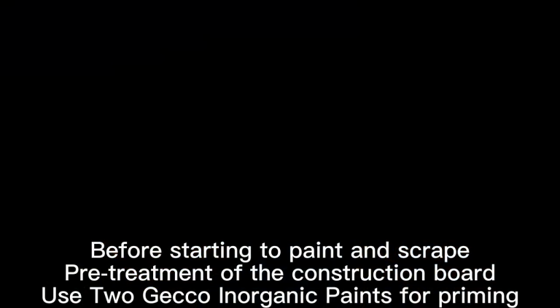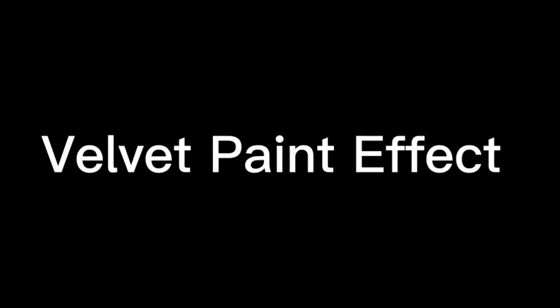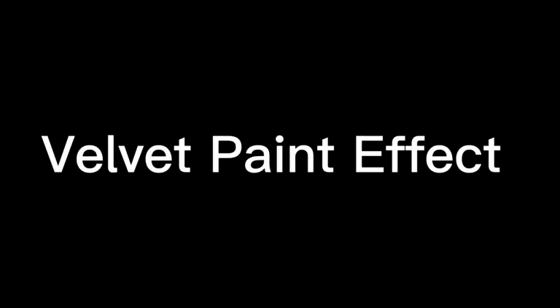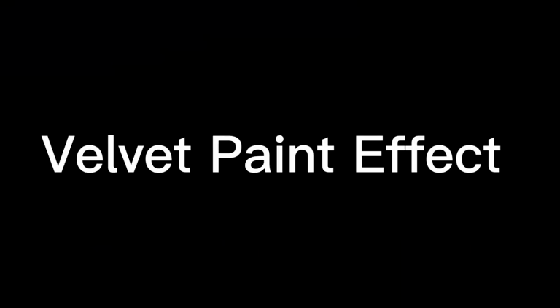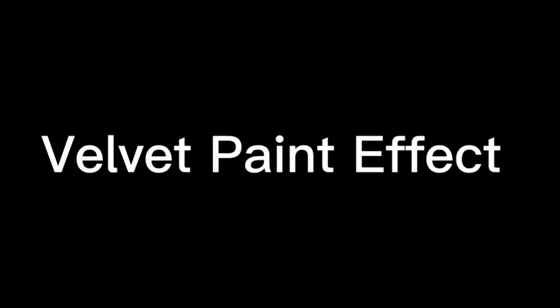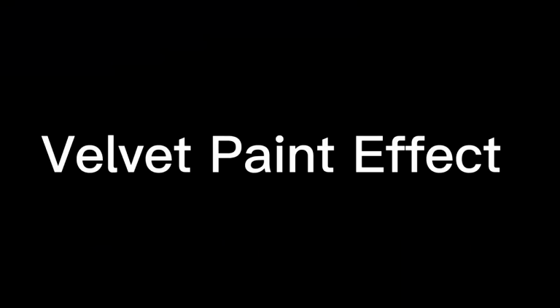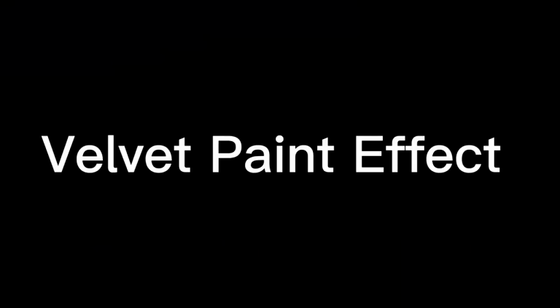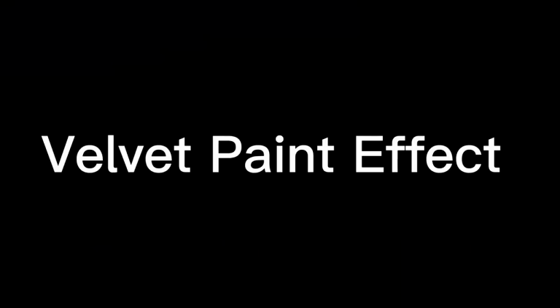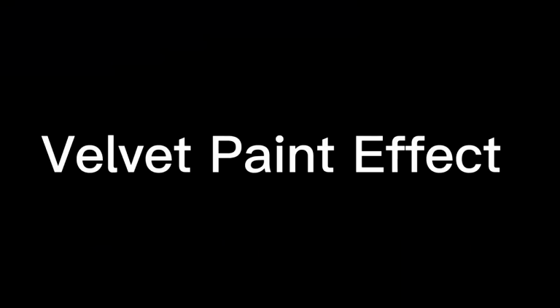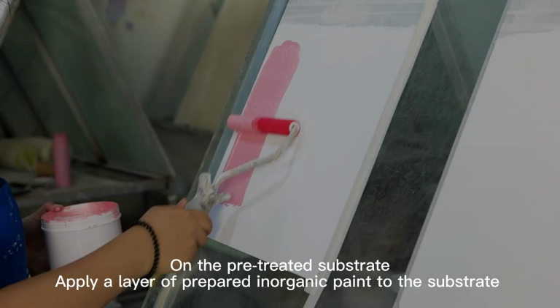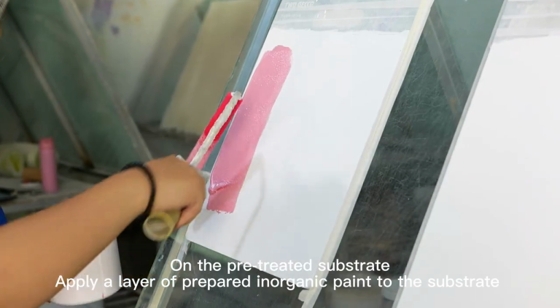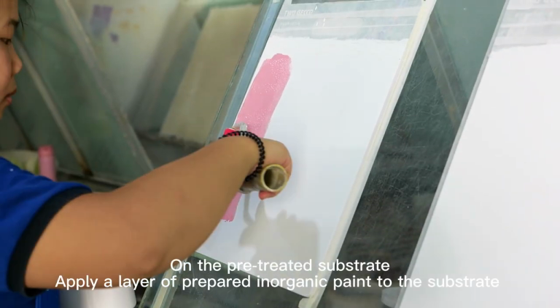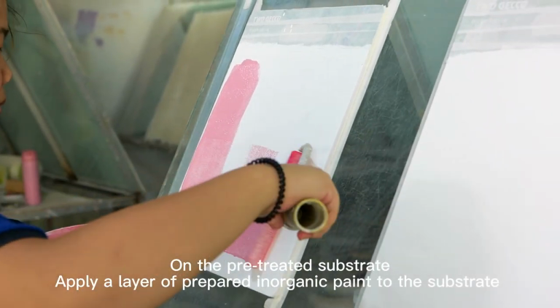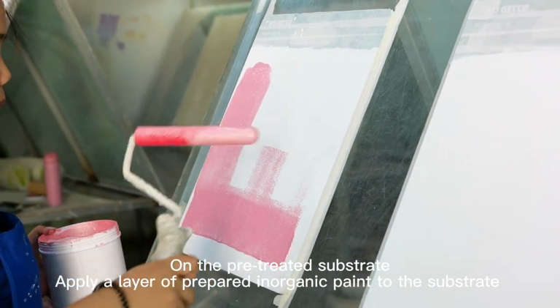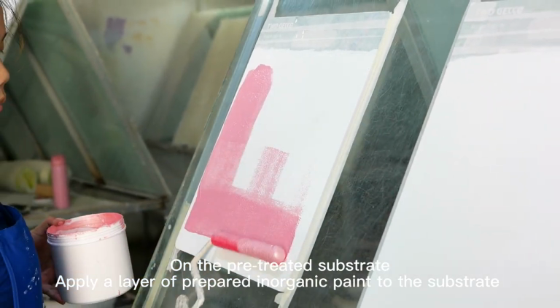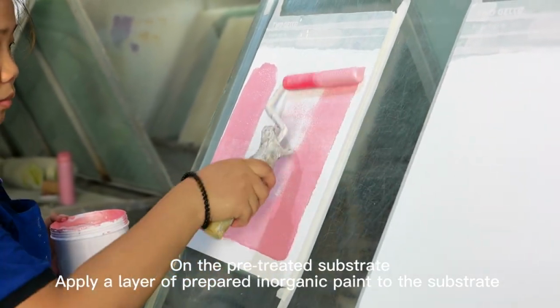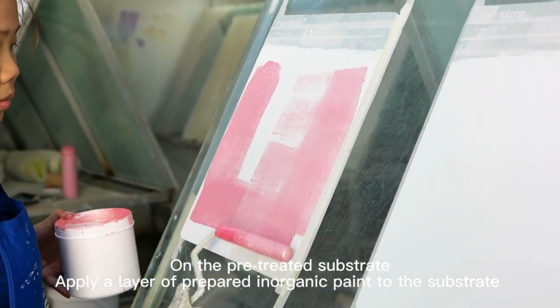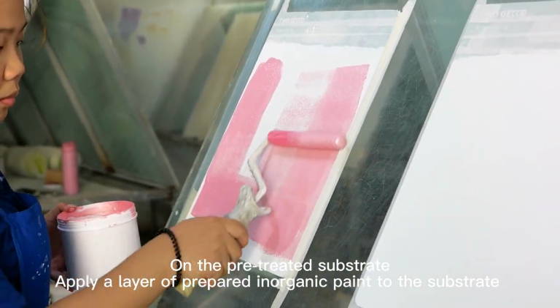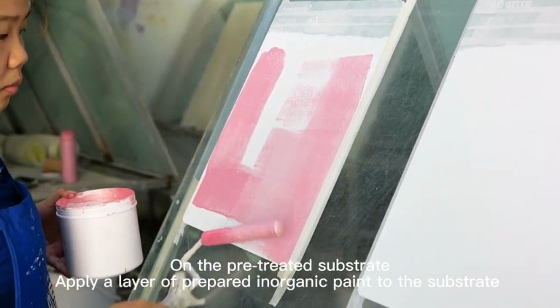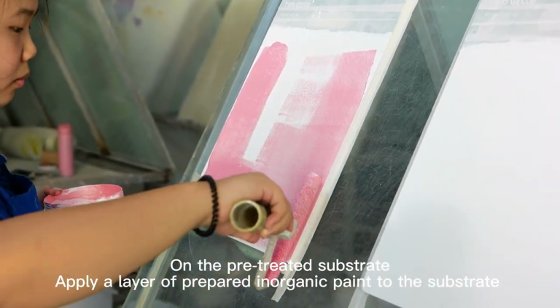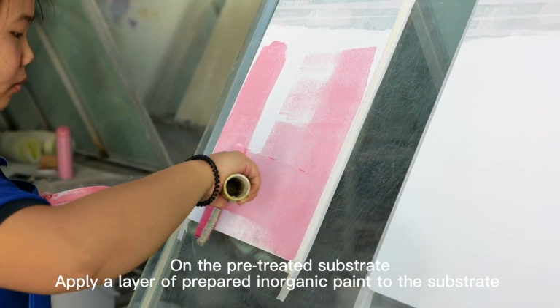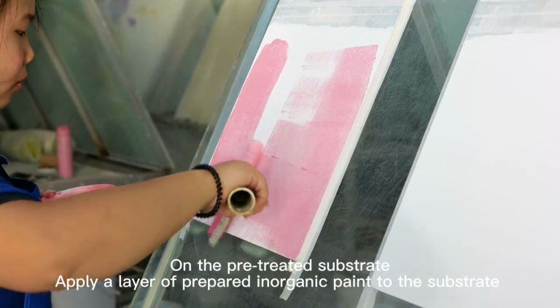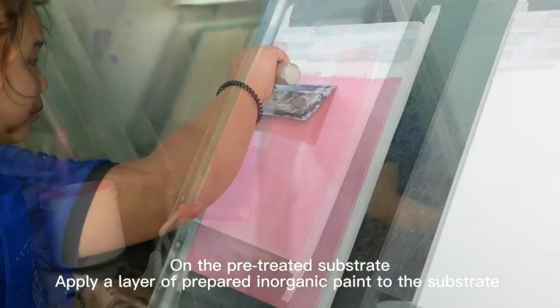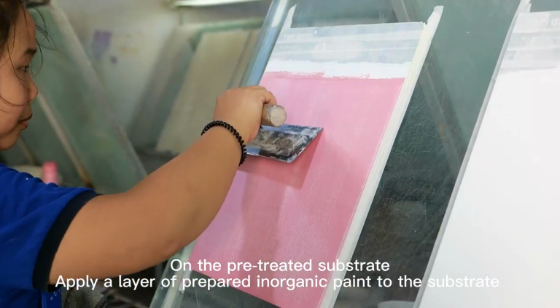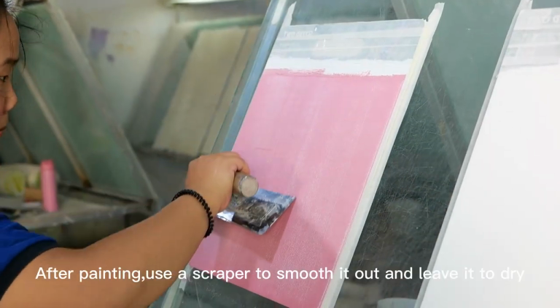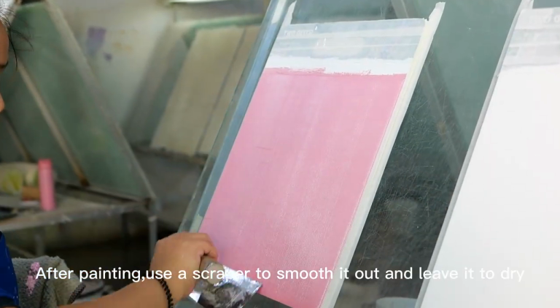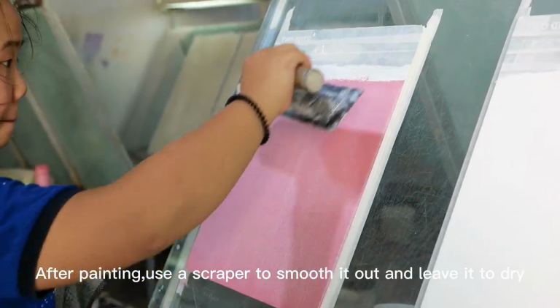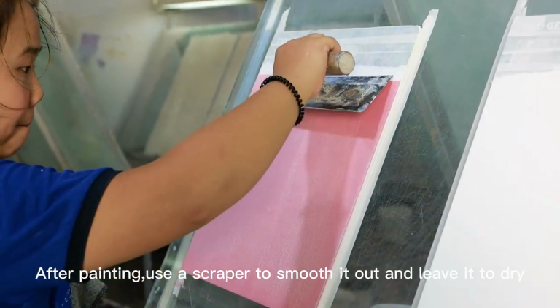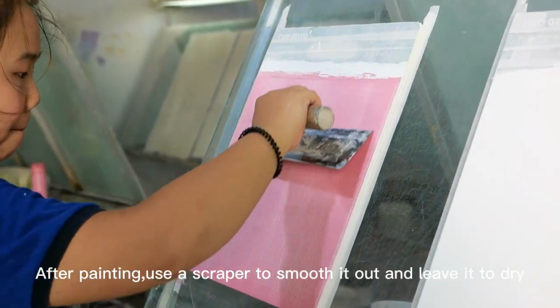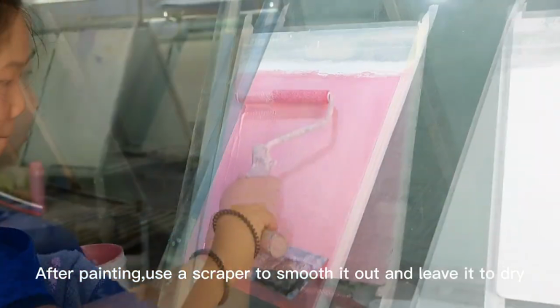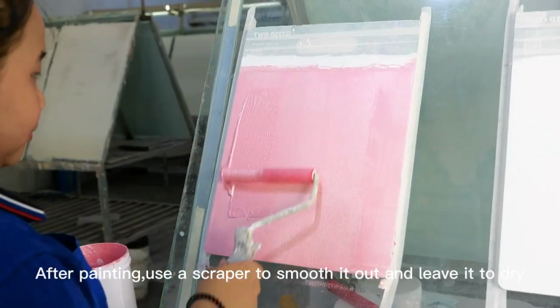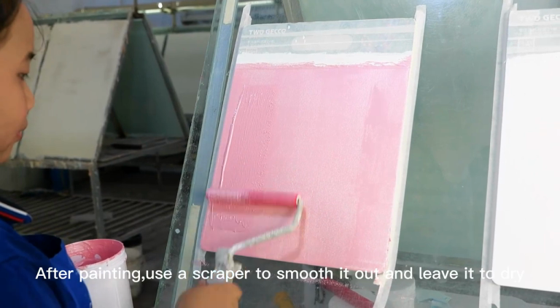Velvet Paint Effect. On the pre-treated substrate, apply a layer of prepared inorganic paint to the substrate. After painting, use a scraper to smooth it out and leave it to dry.